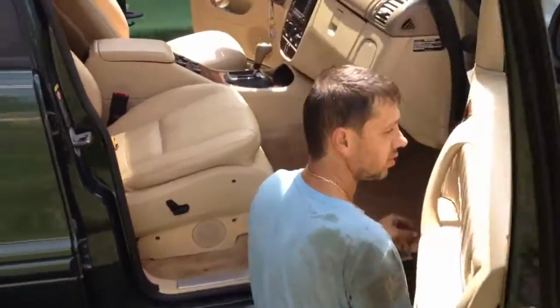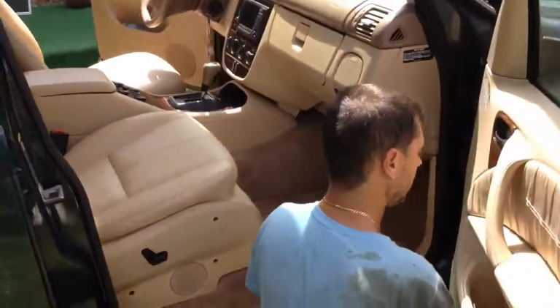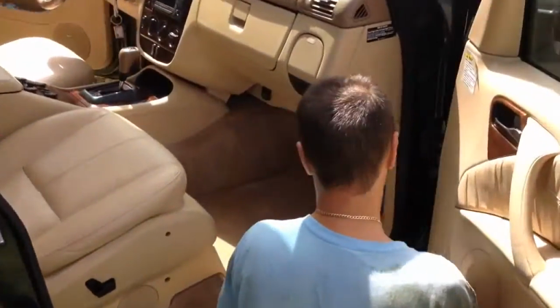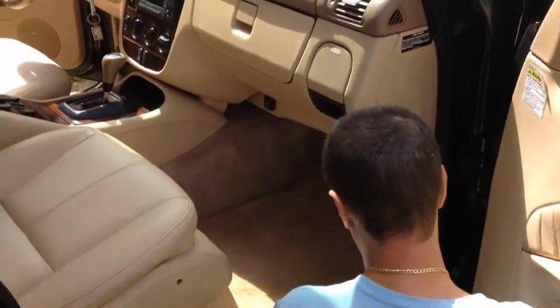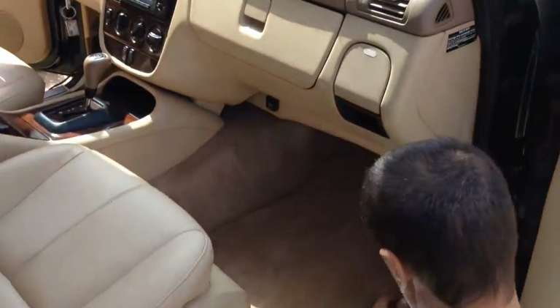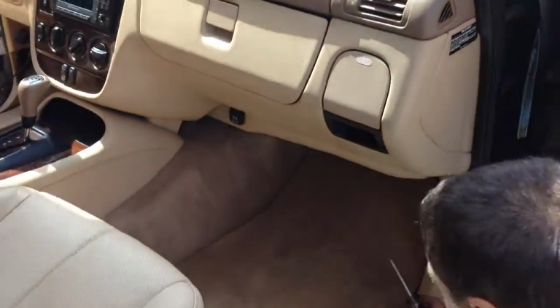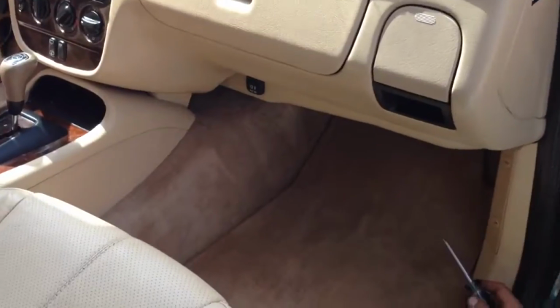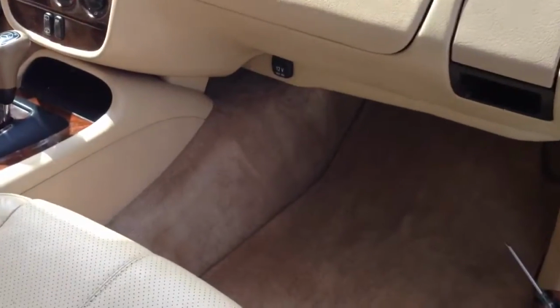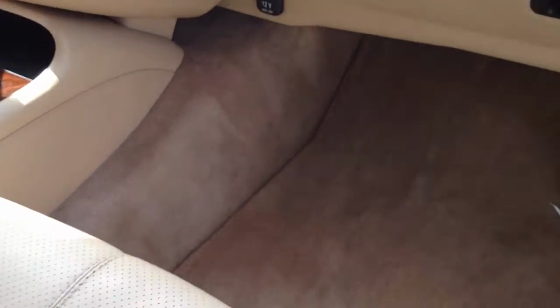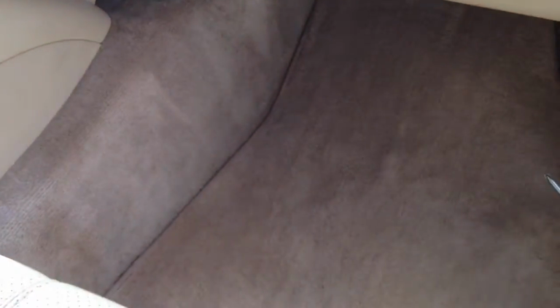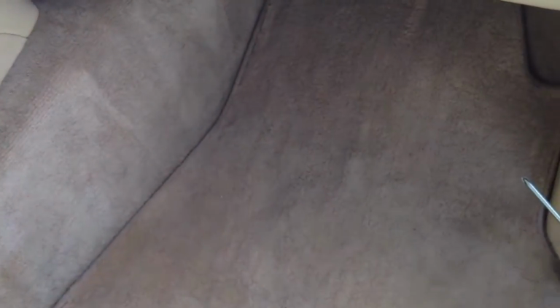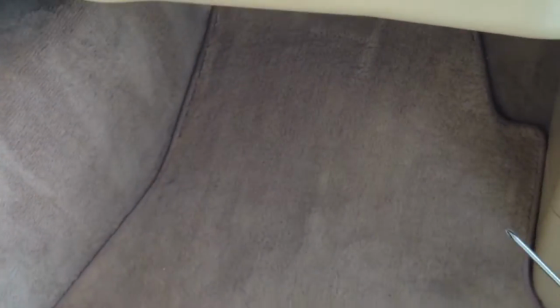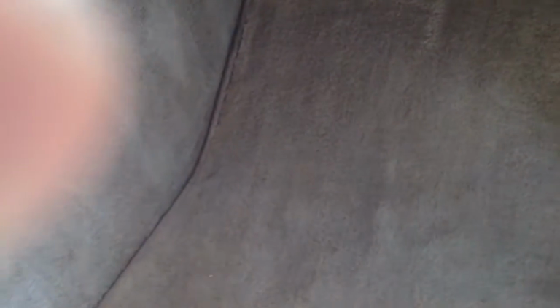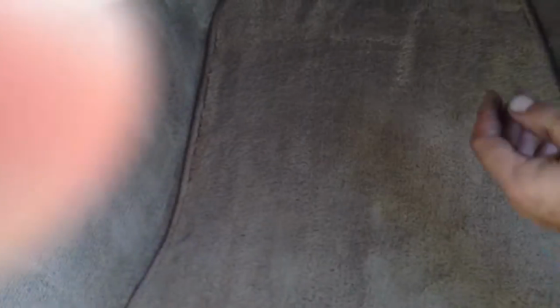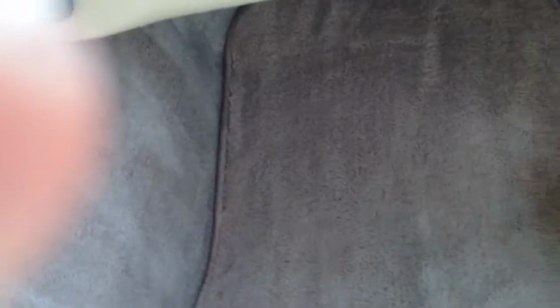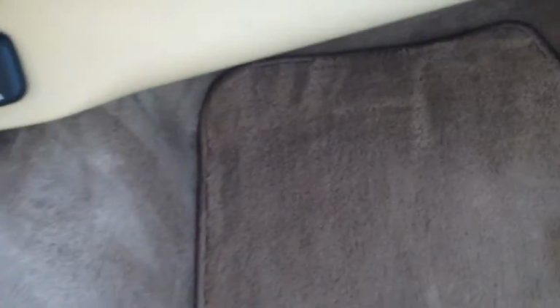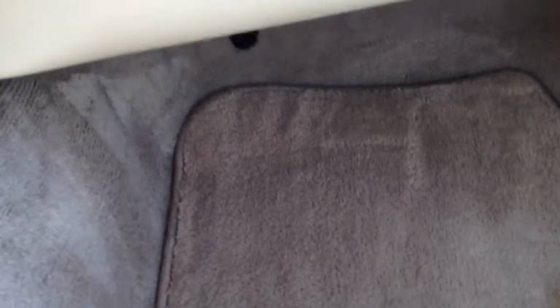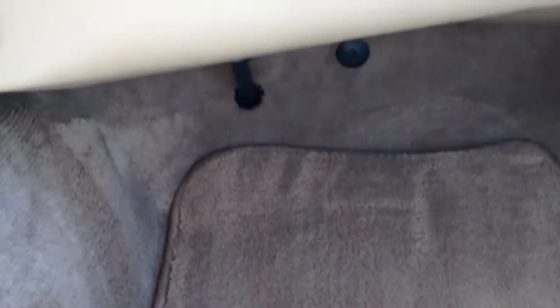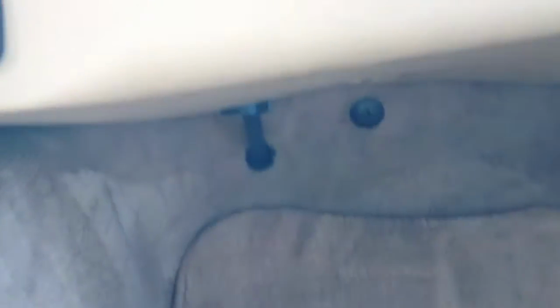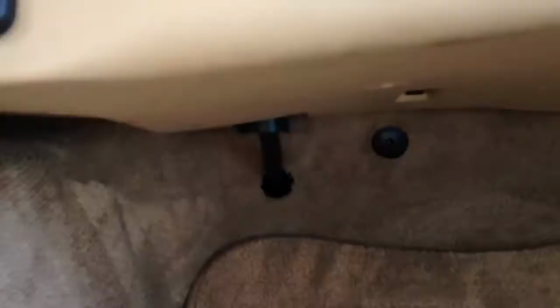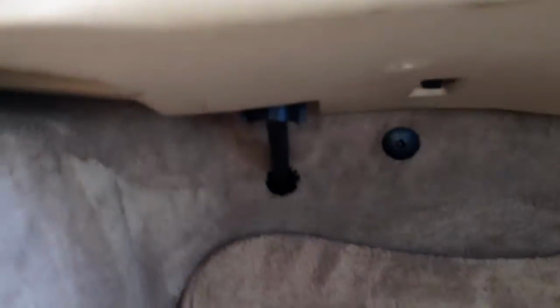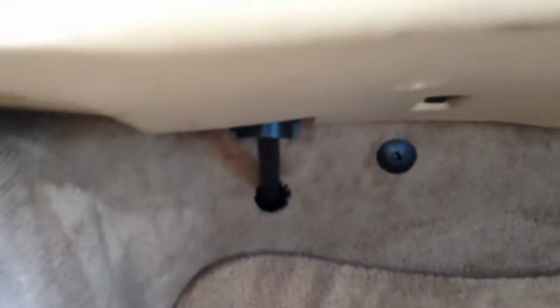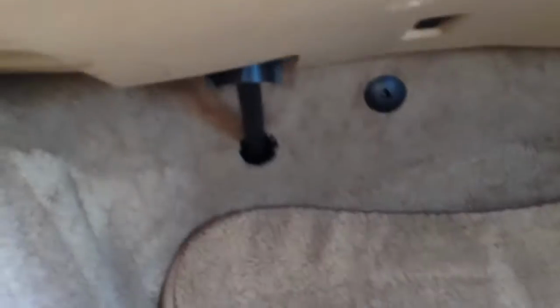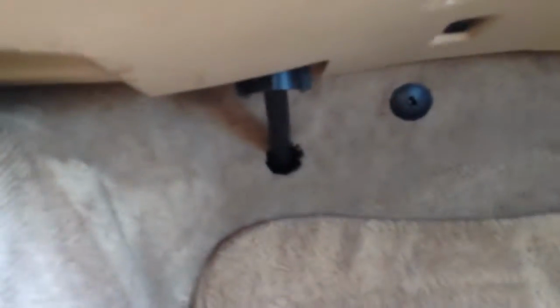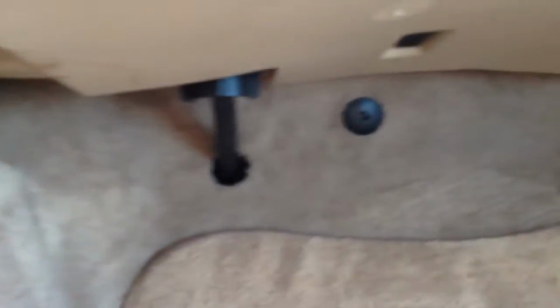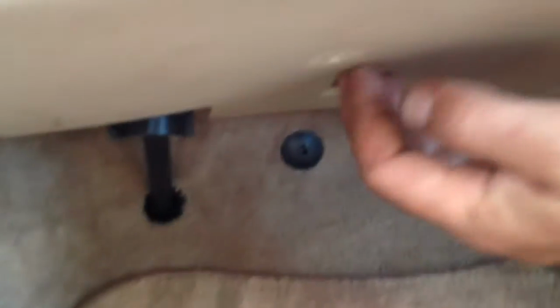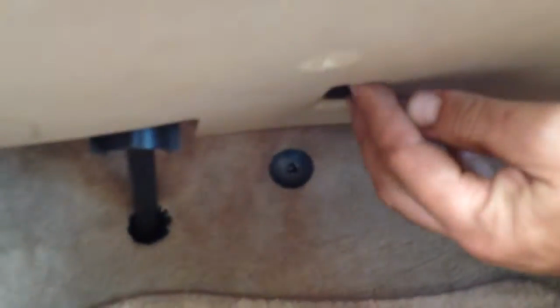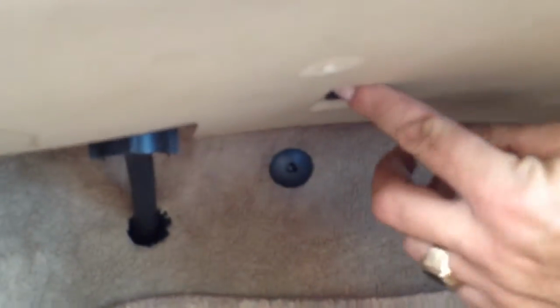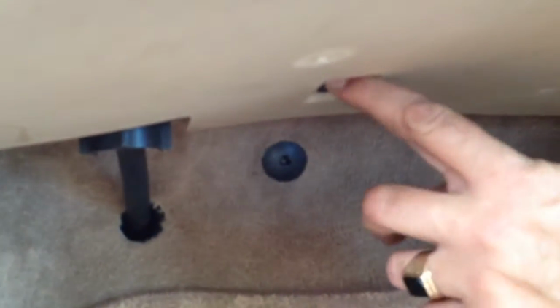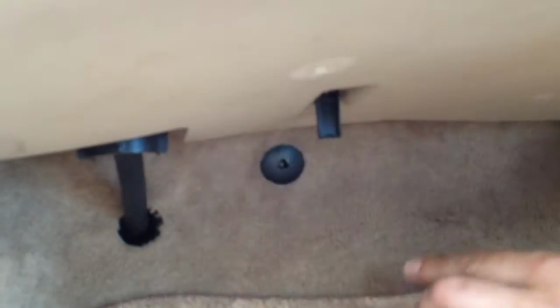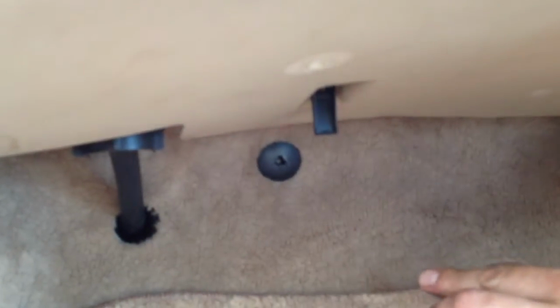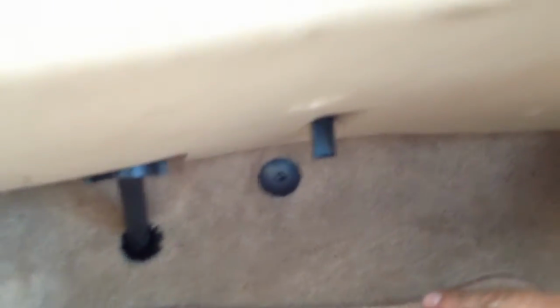All you need to do is go to the passenger compartment. And then on the bottom, there is one clip that you need to release, like that.